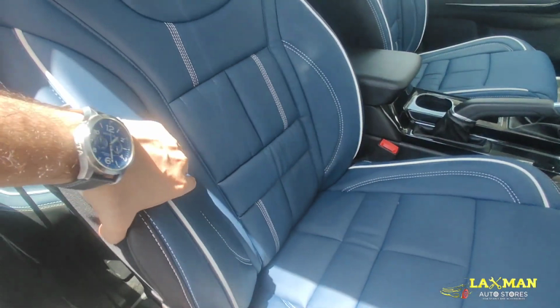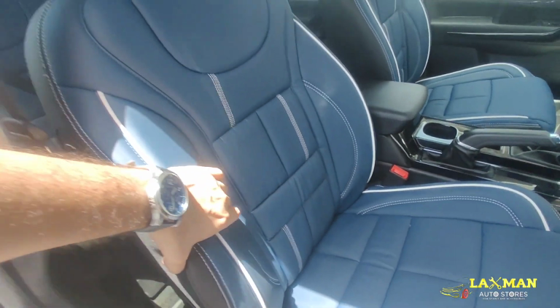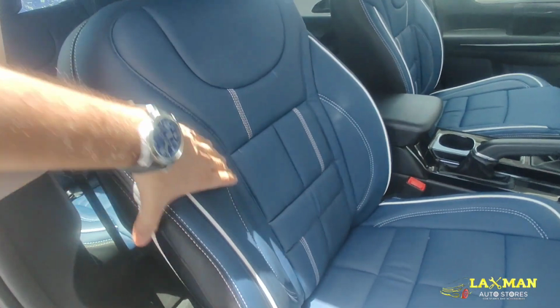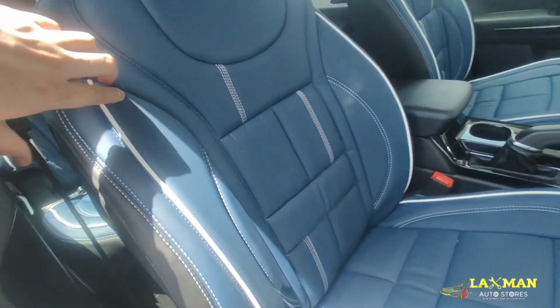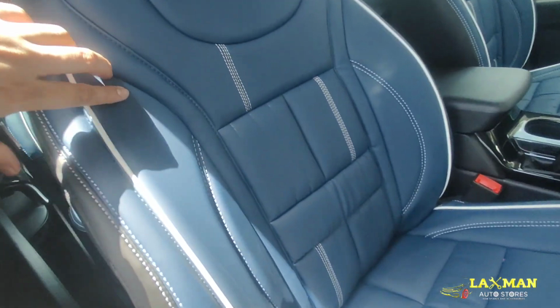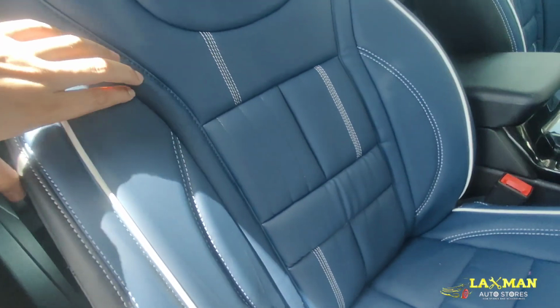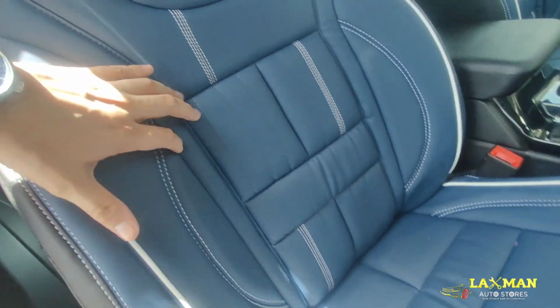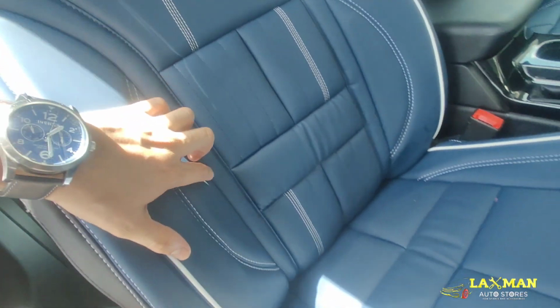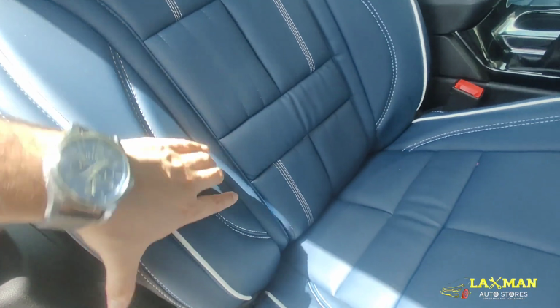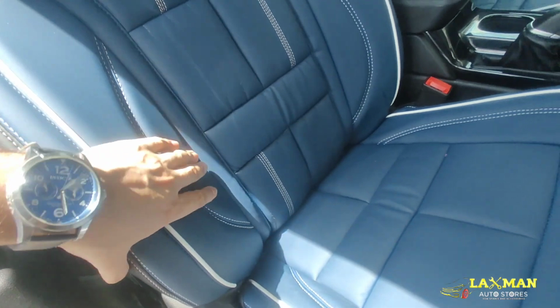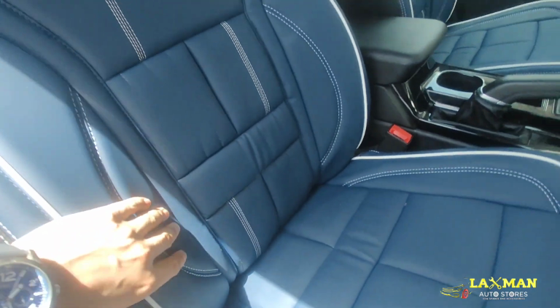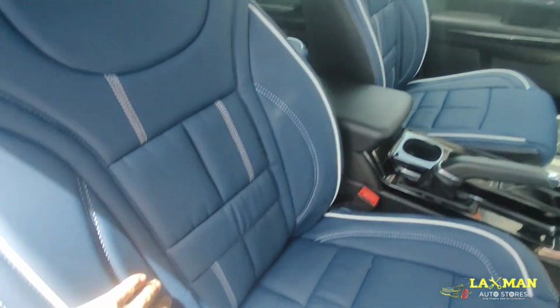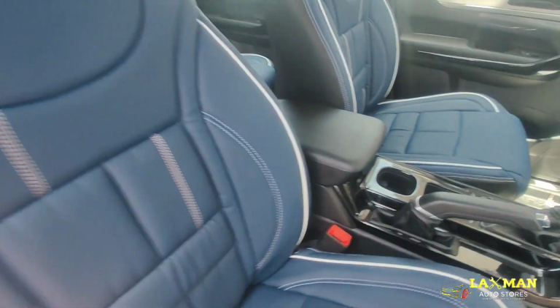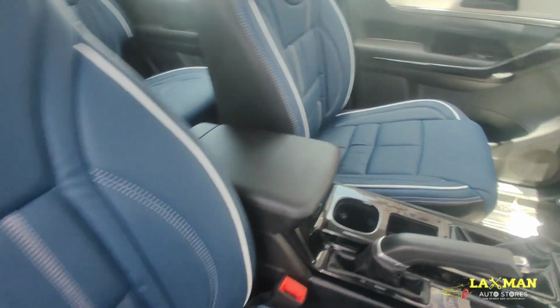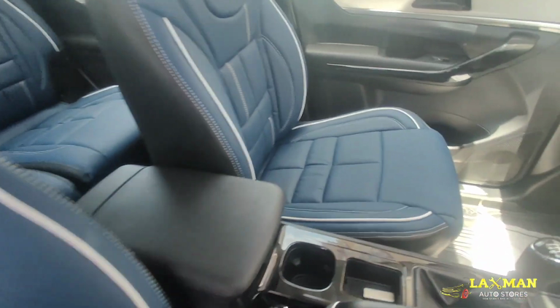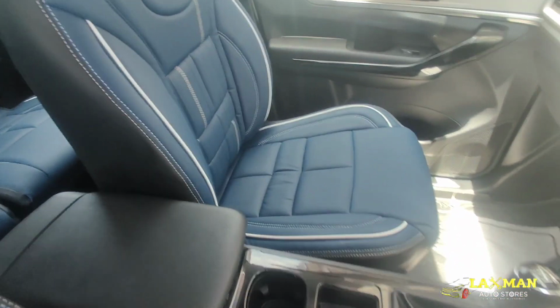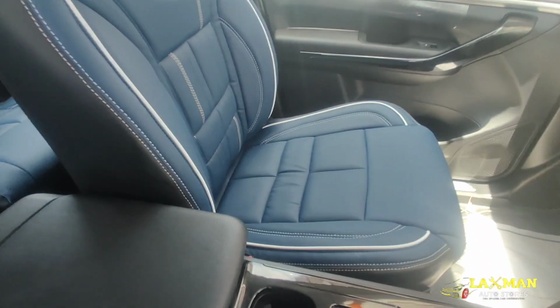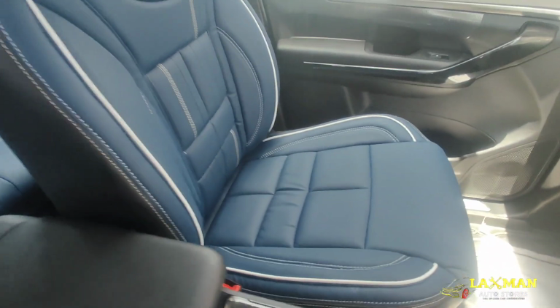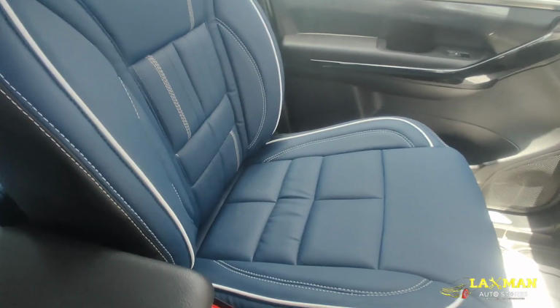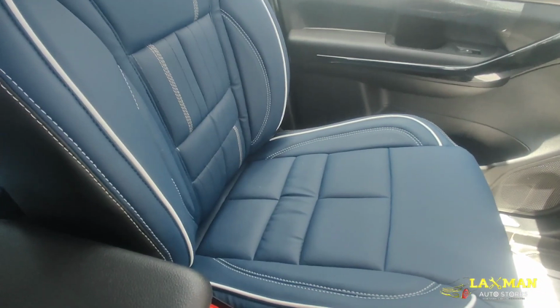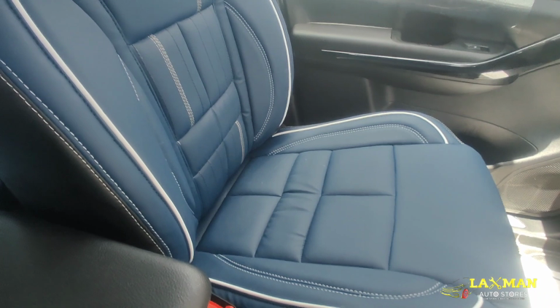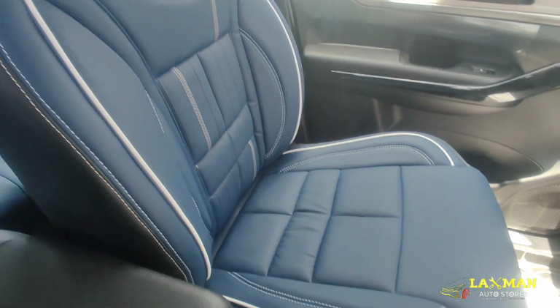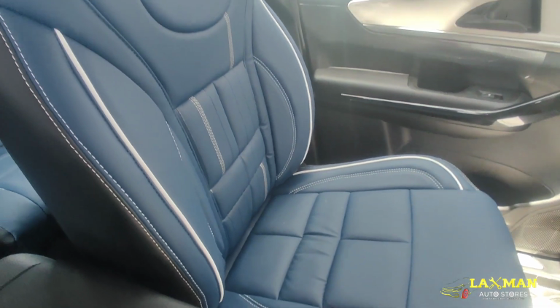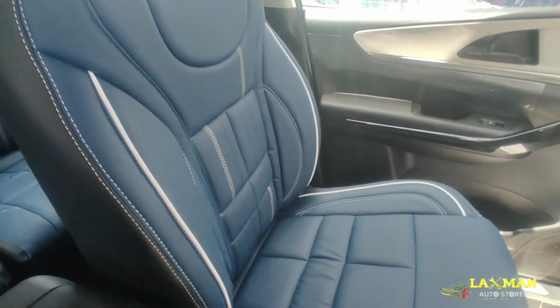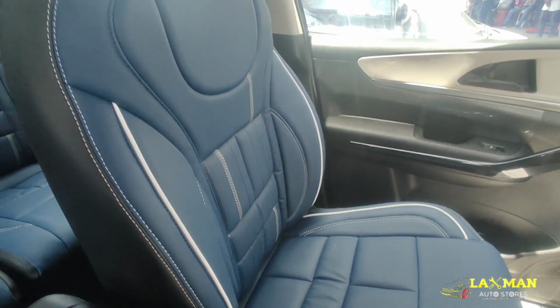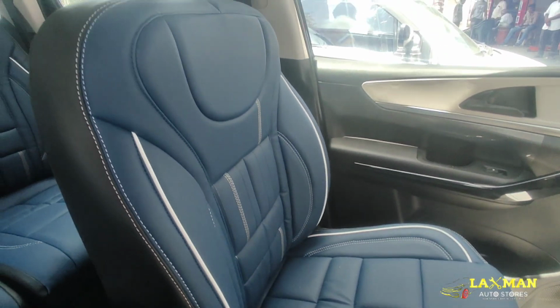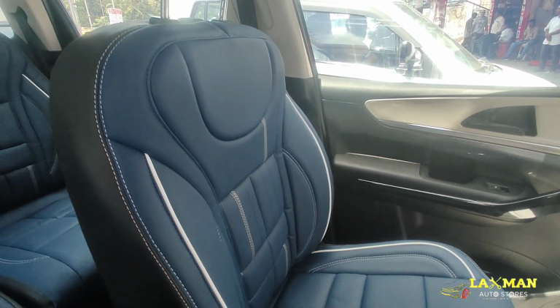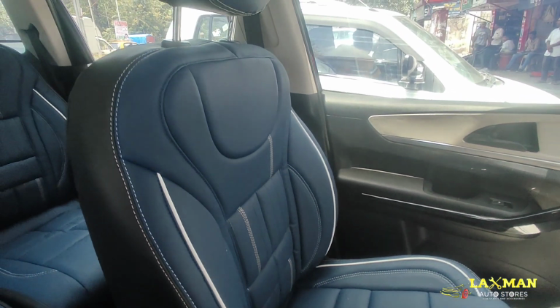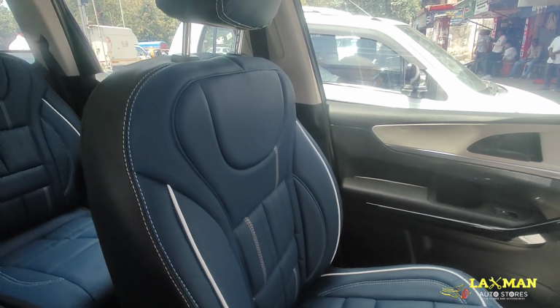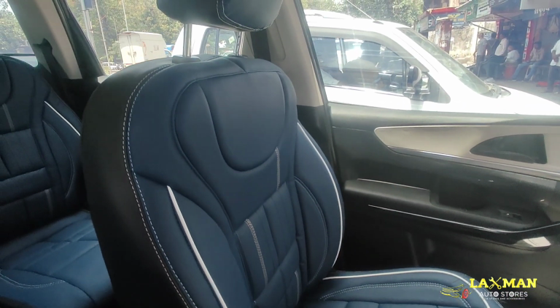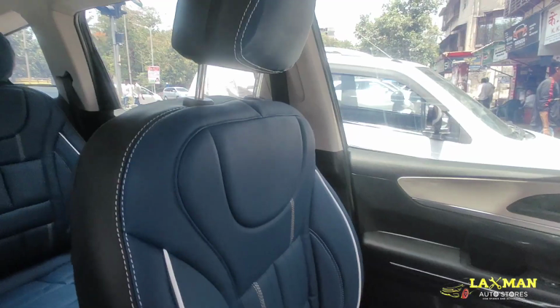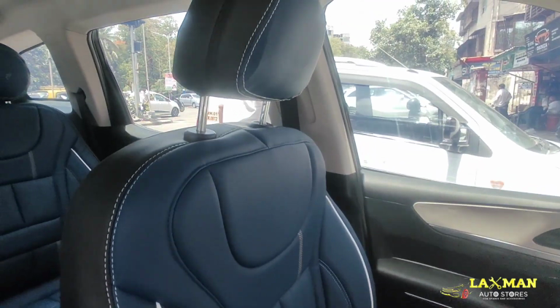If you have to check the fitting again, this is the captain seat. You can check the finishing and the seat.